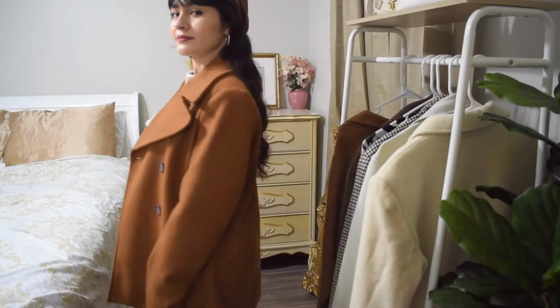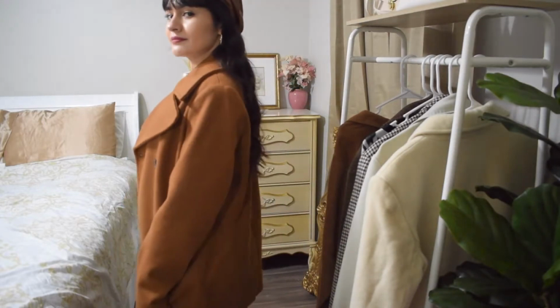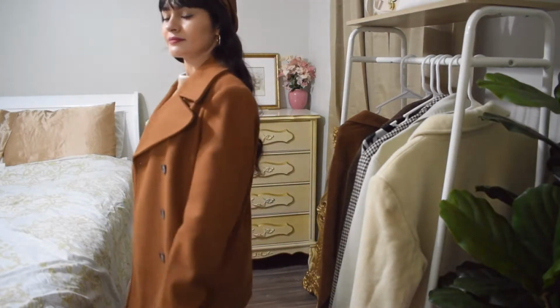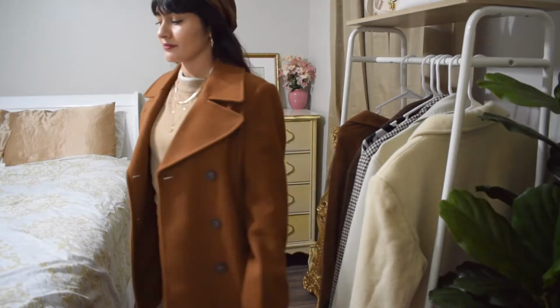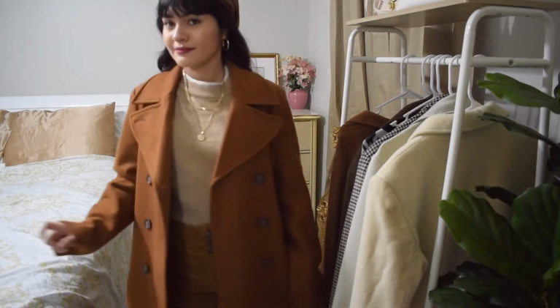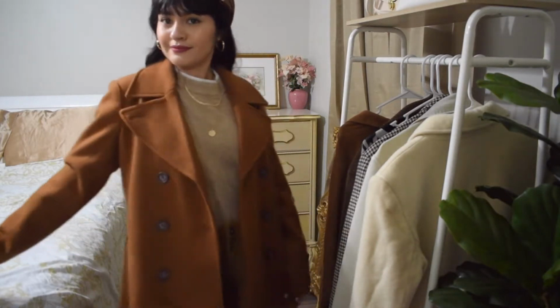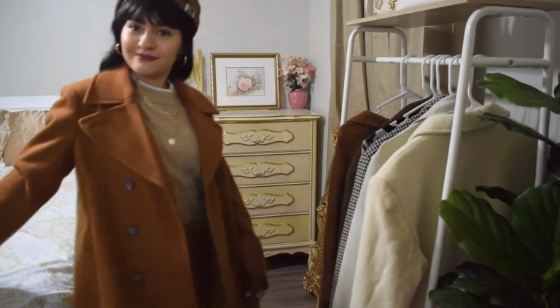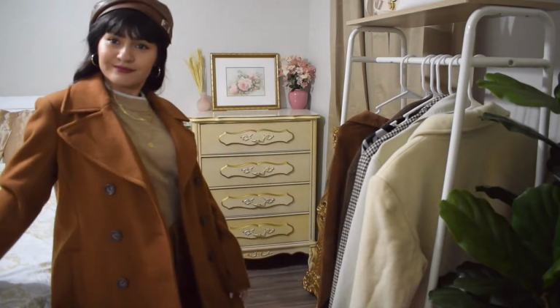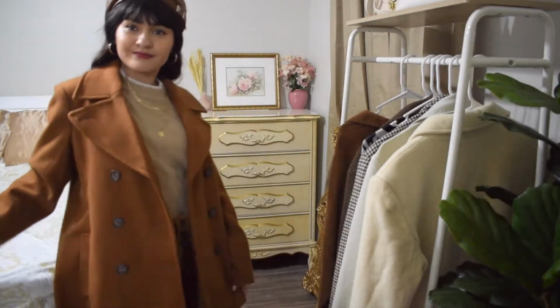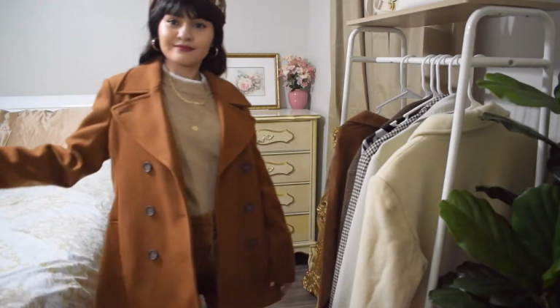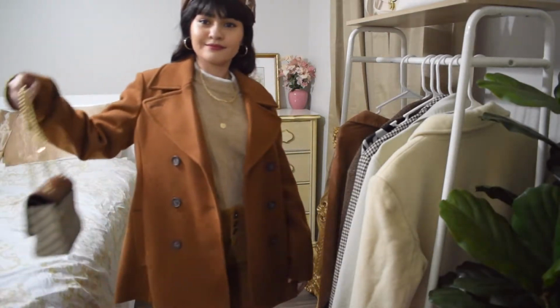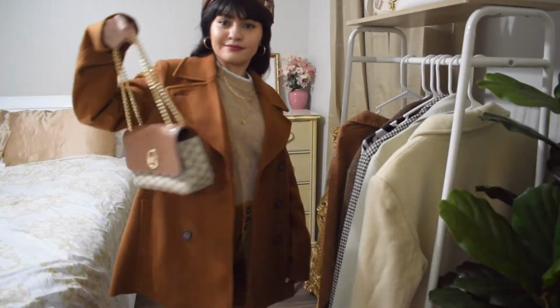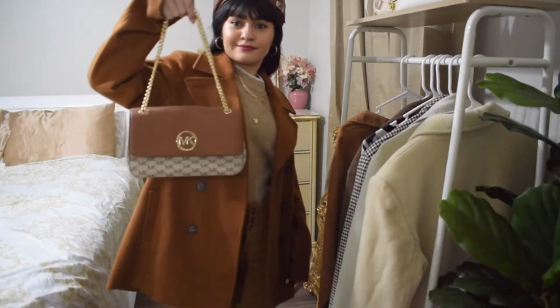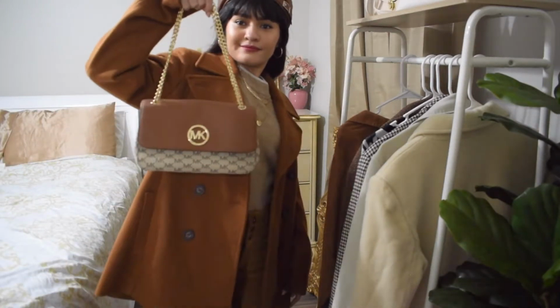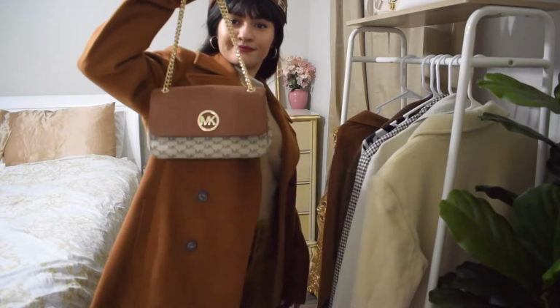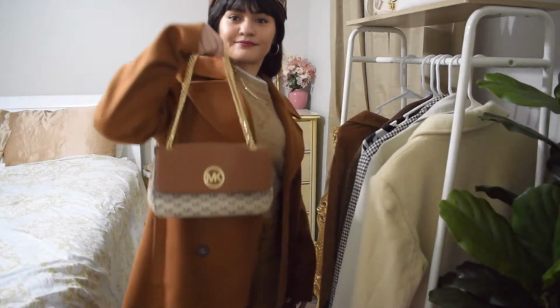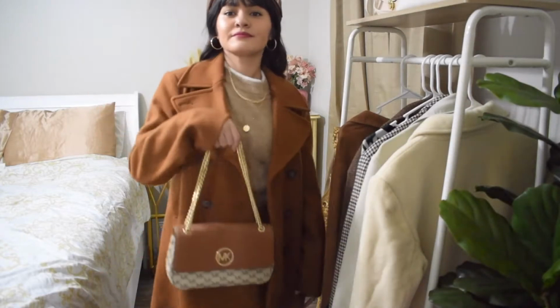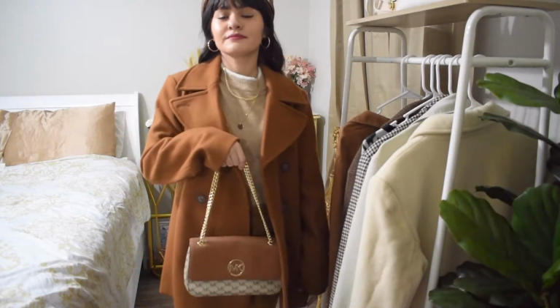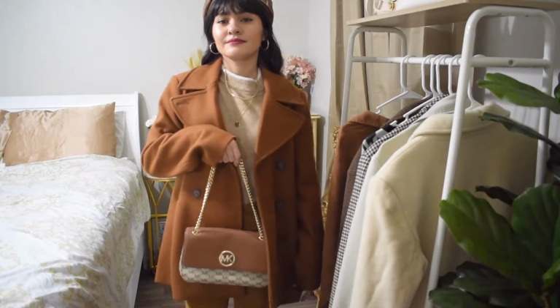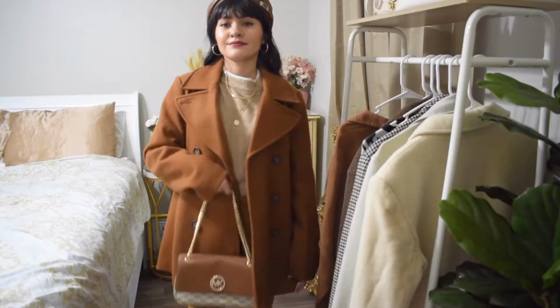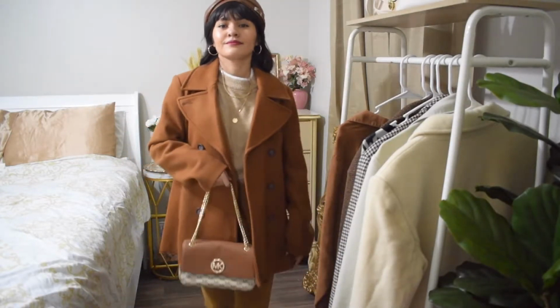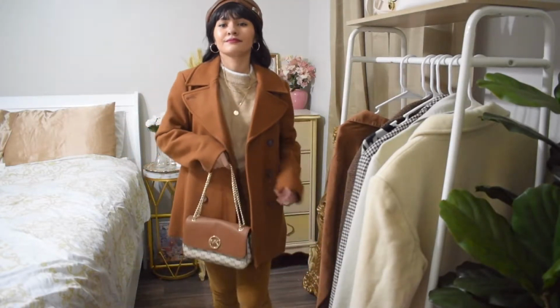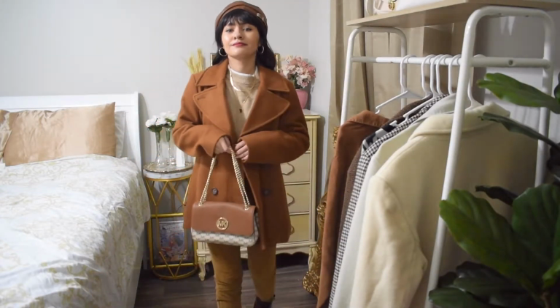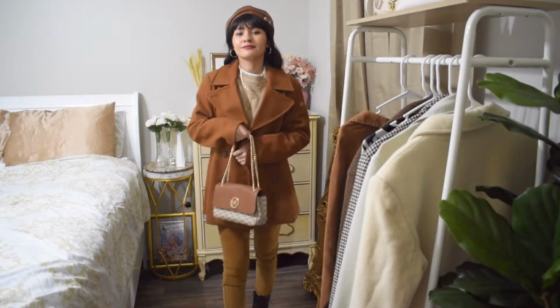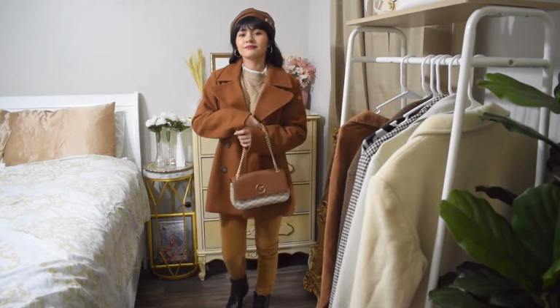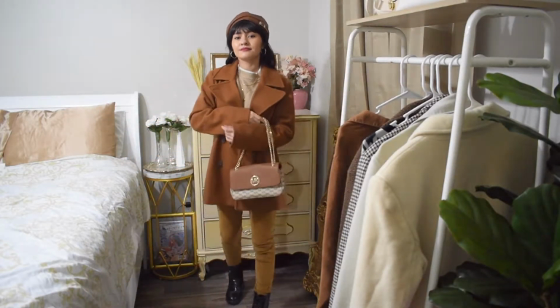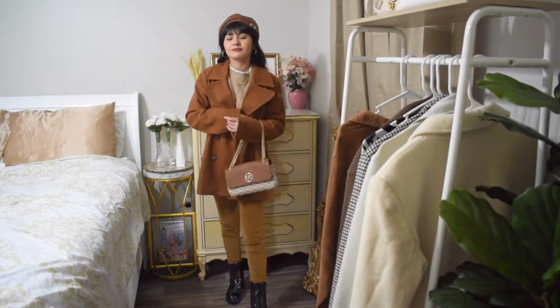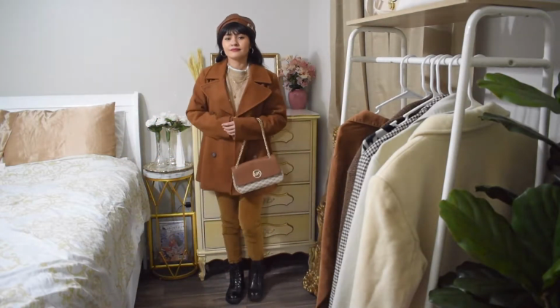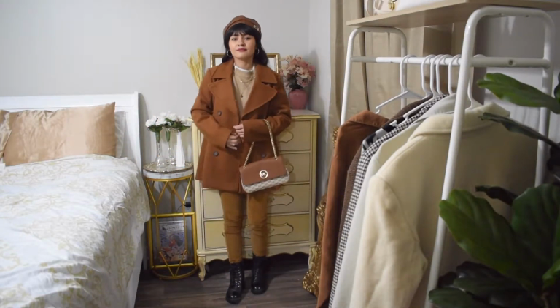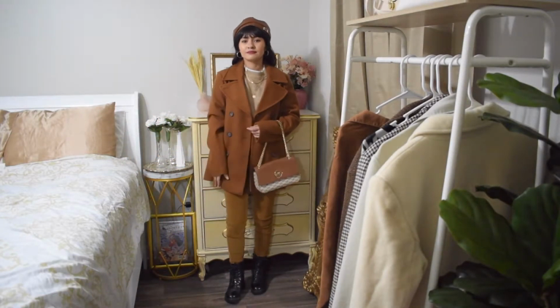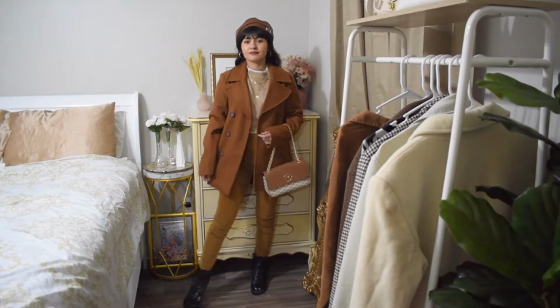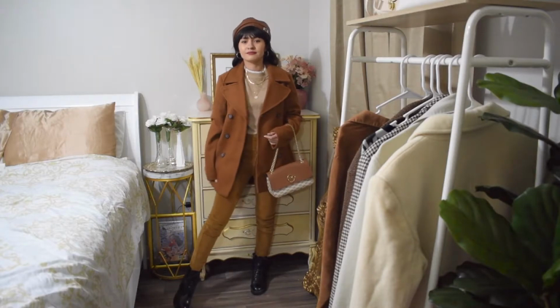And if this outfit doesn't make you want to drink some hot chocolate, I'm adding this brown Michael Kors bag. And this is the final look.